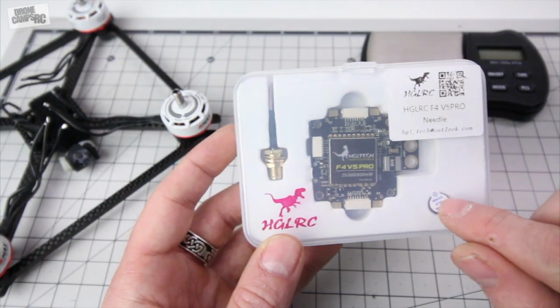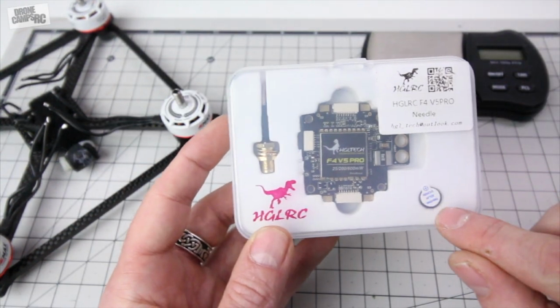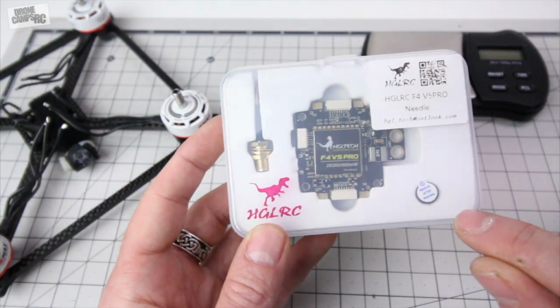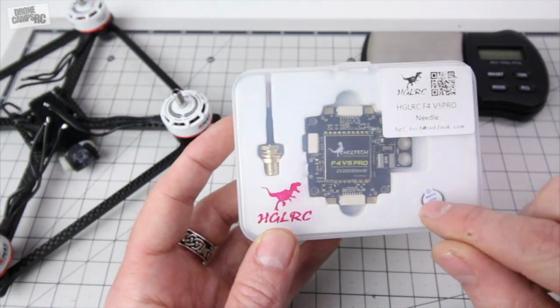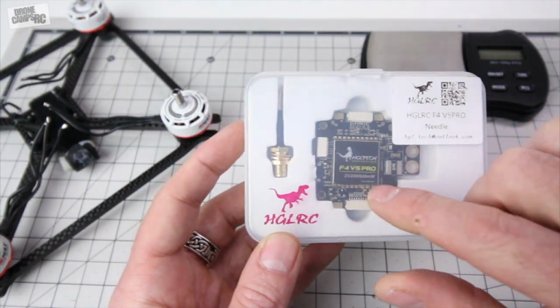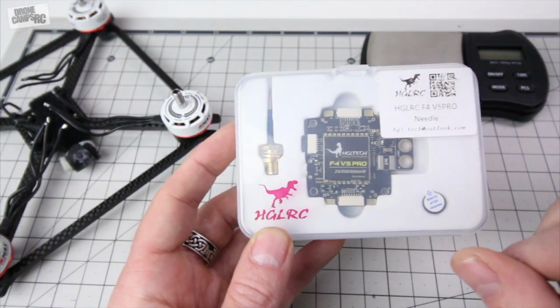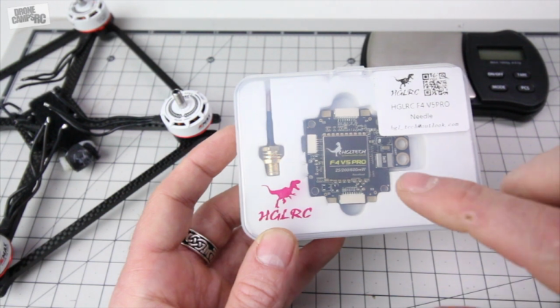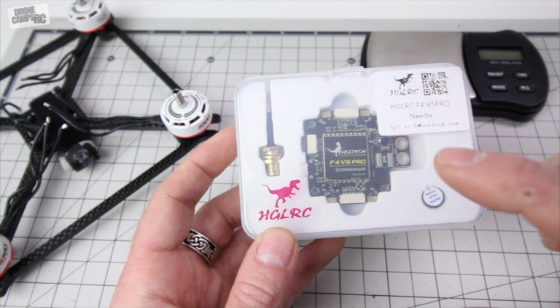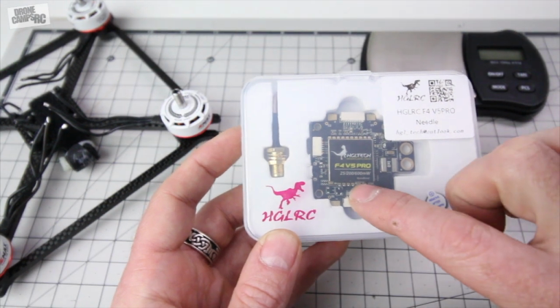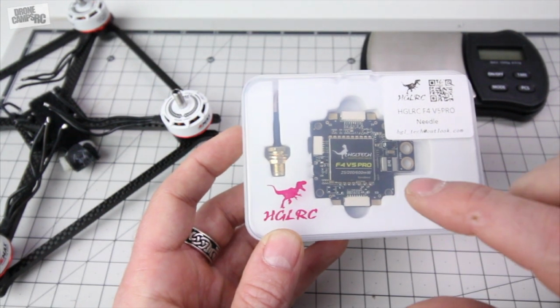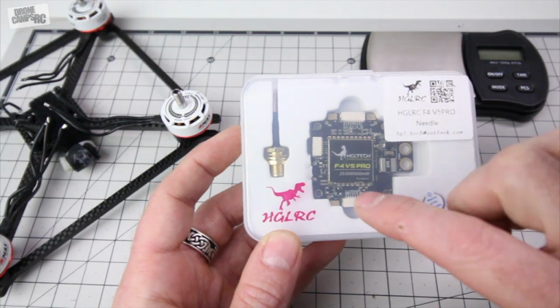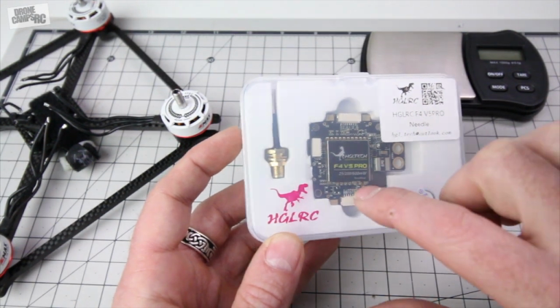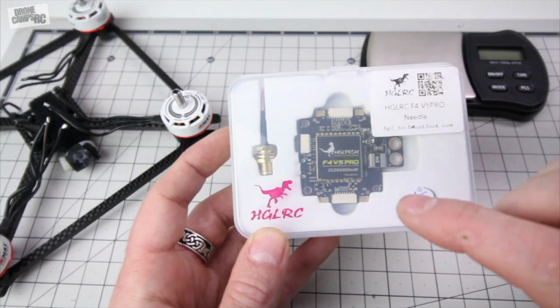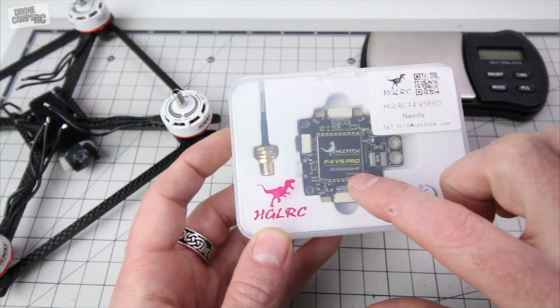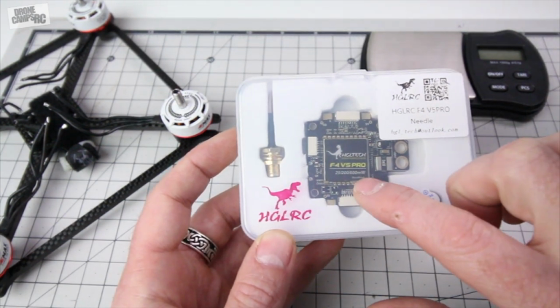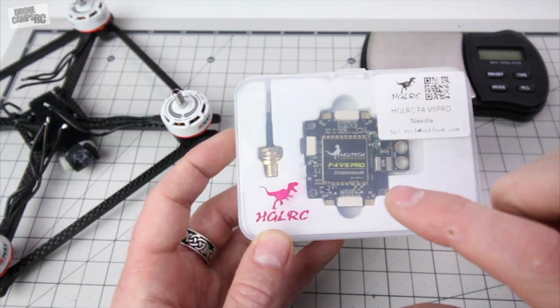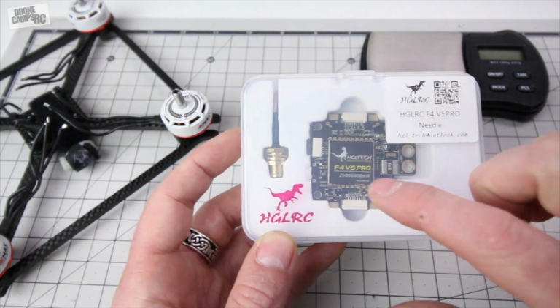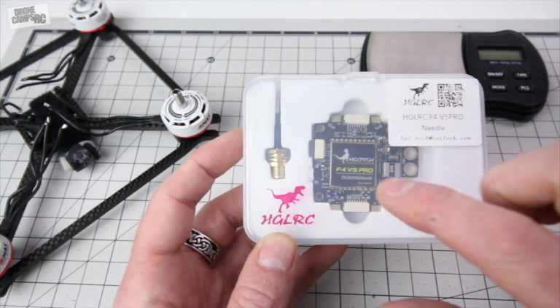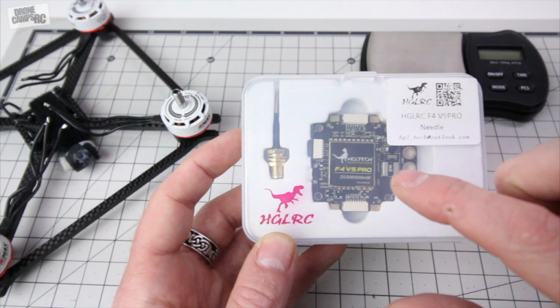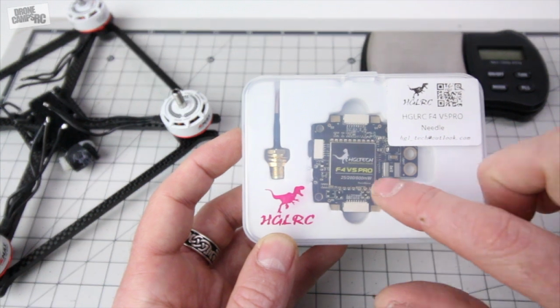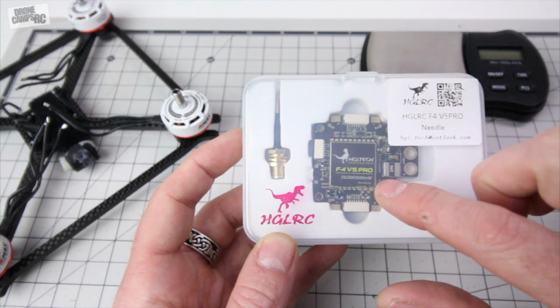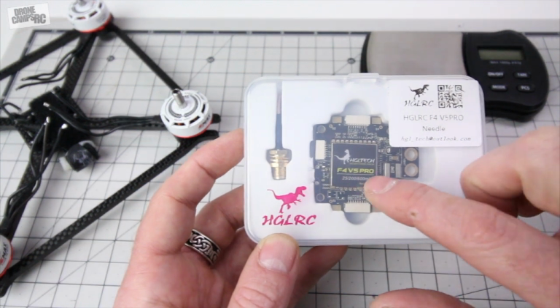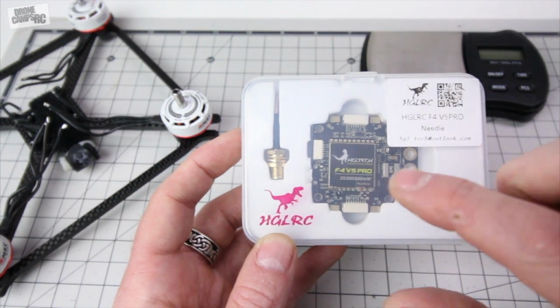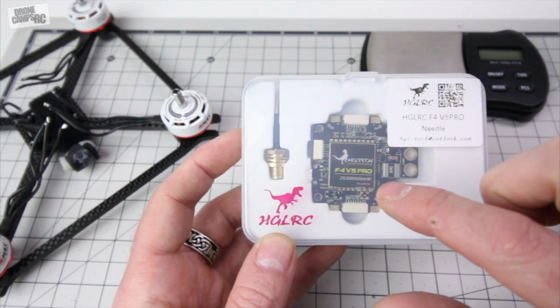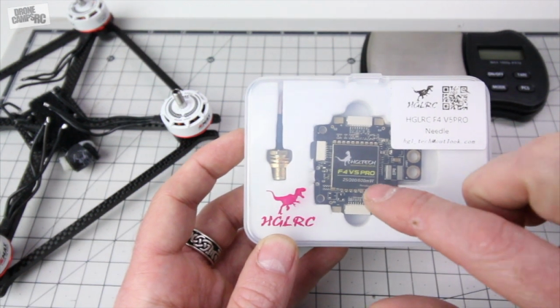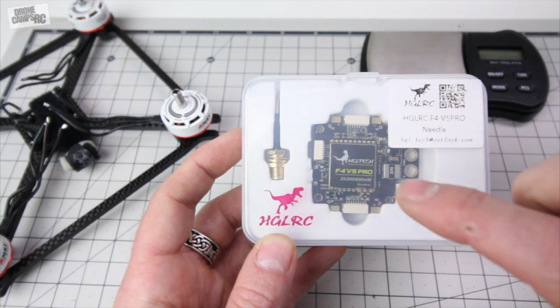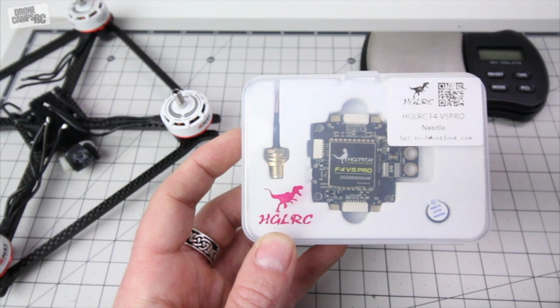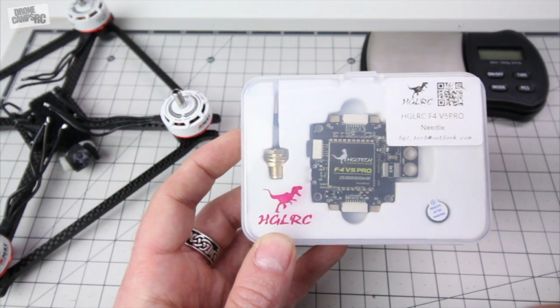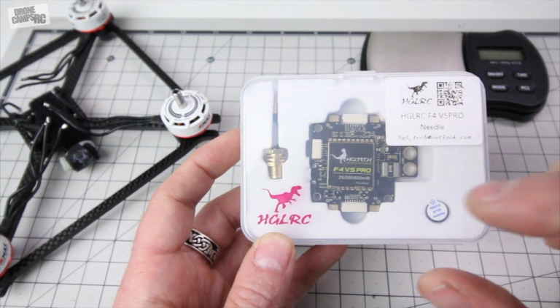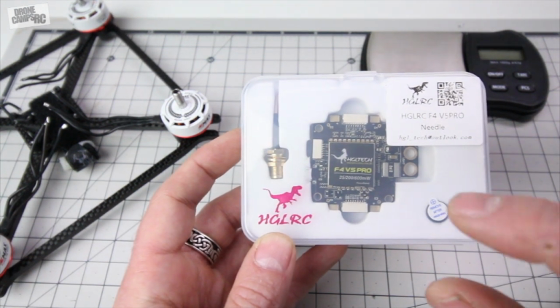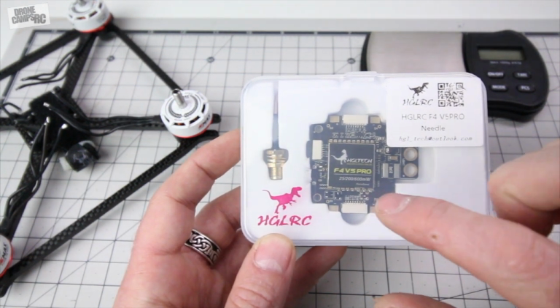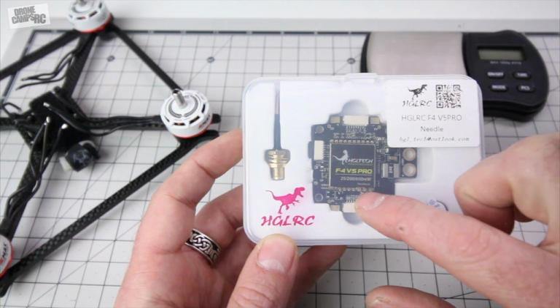It also comes with a beeper and a built-in VTX which is switchable between 25, 200, and 600 milliwatts, so very very nice. I can do that right there on the board. I can also turn the VTX on and off from this board, so really really nice.